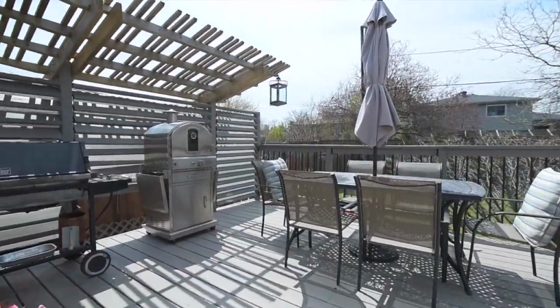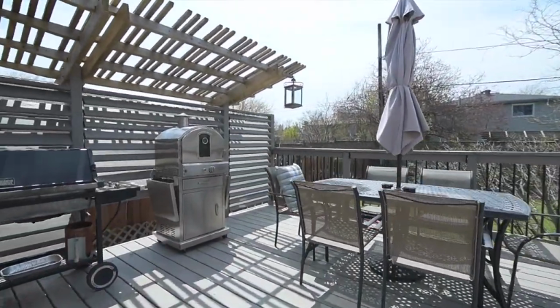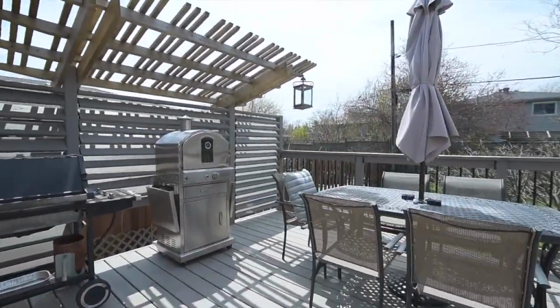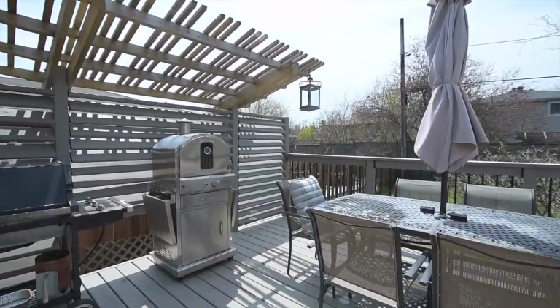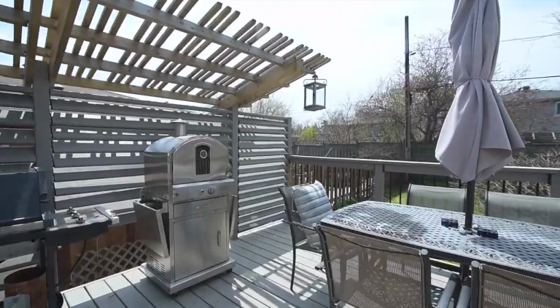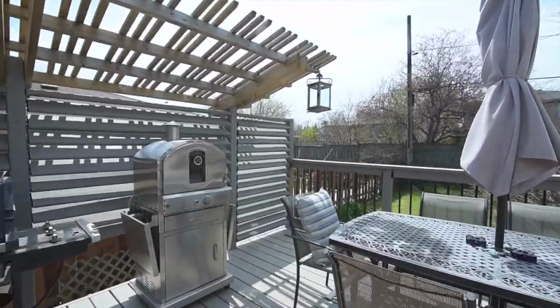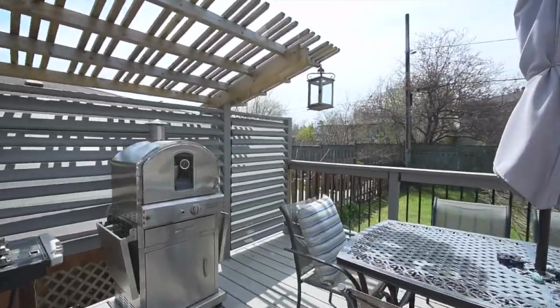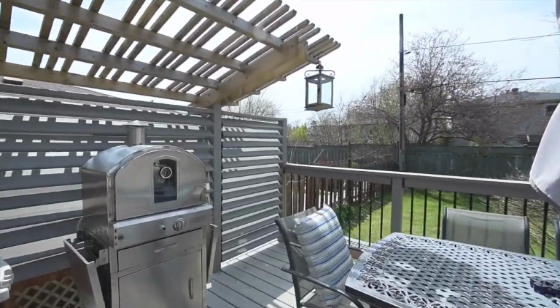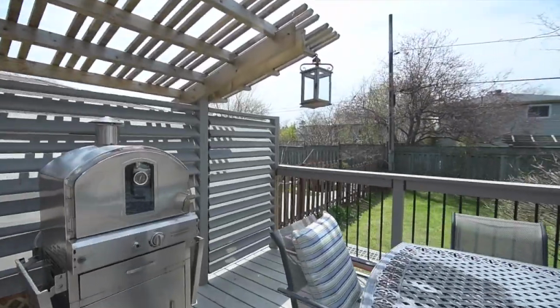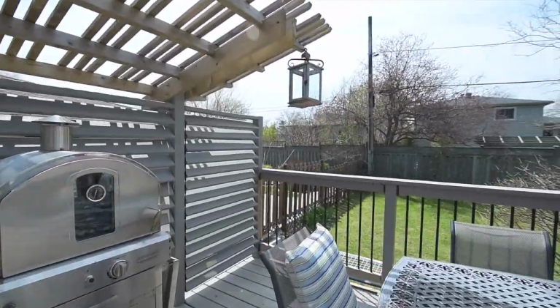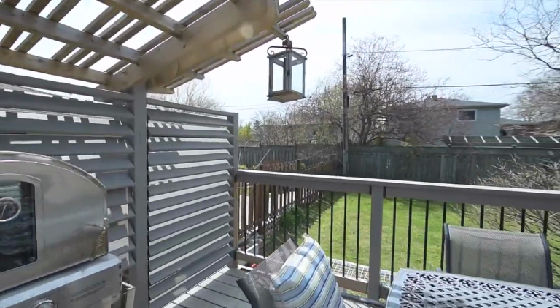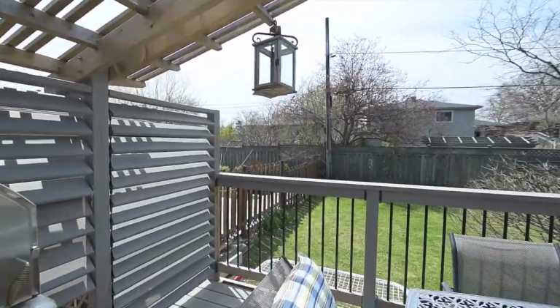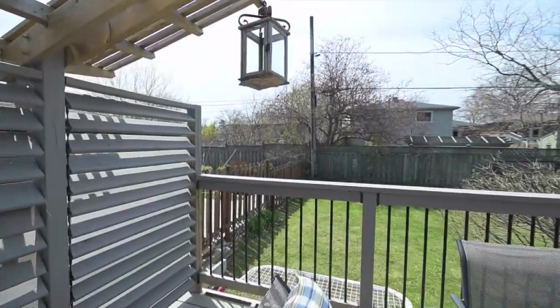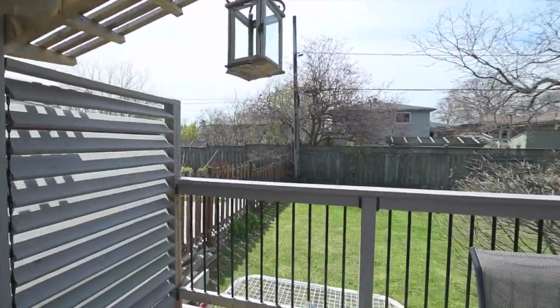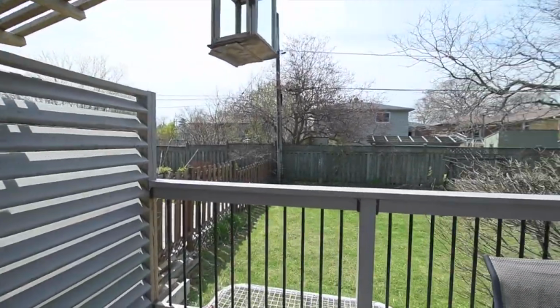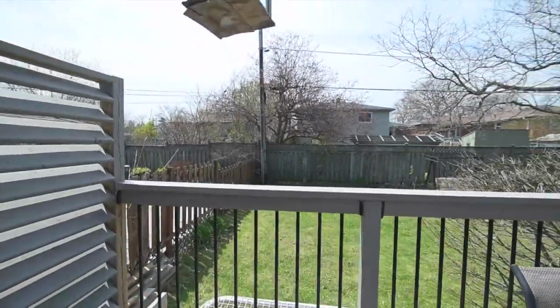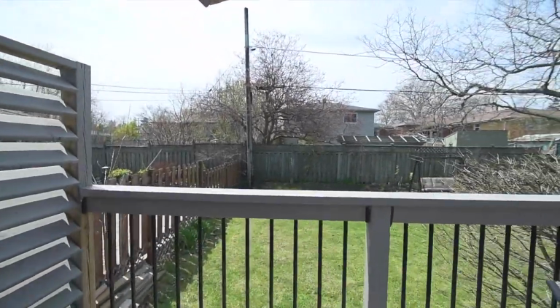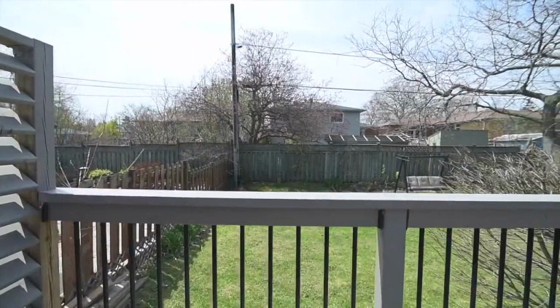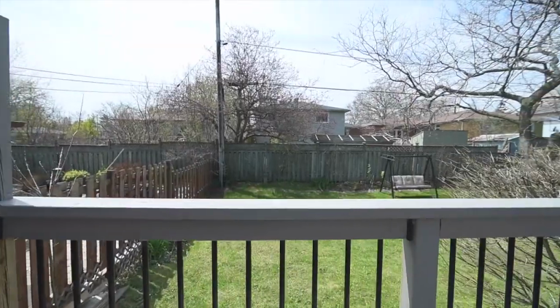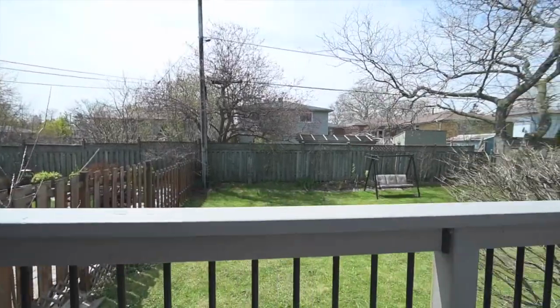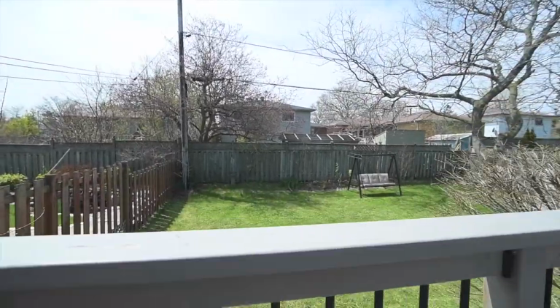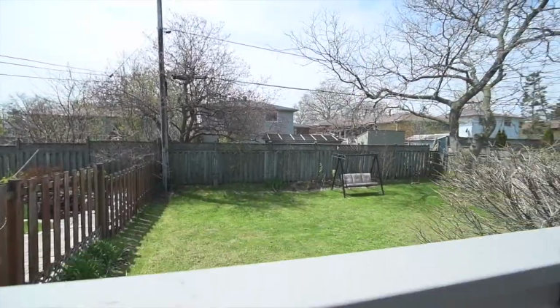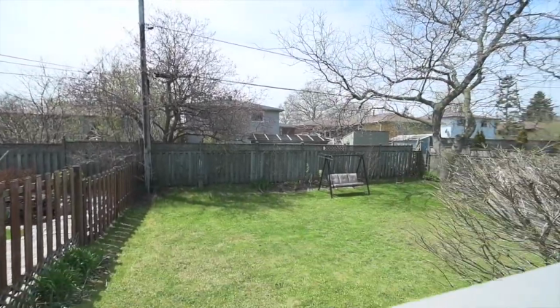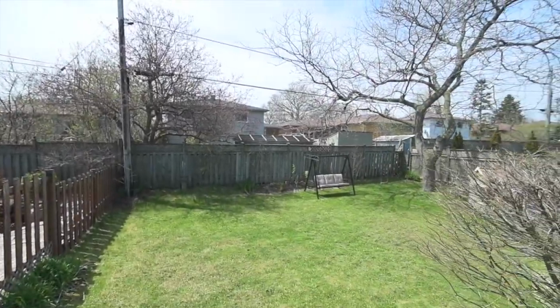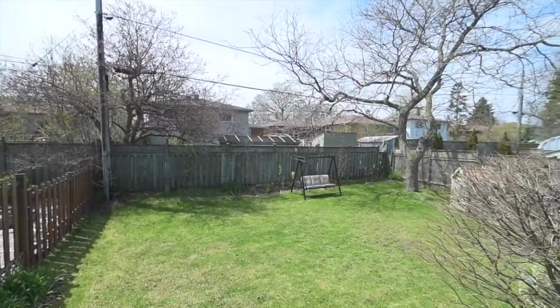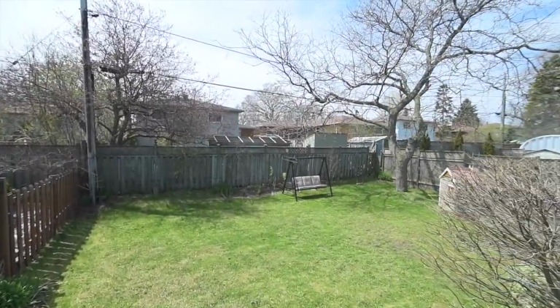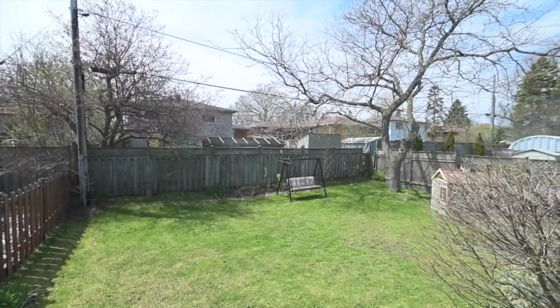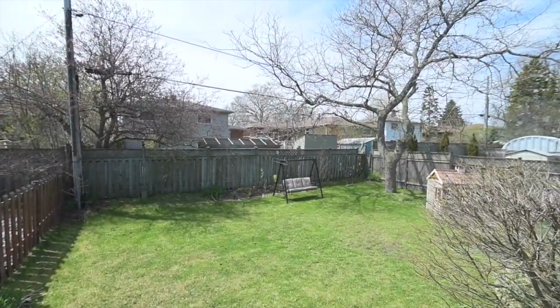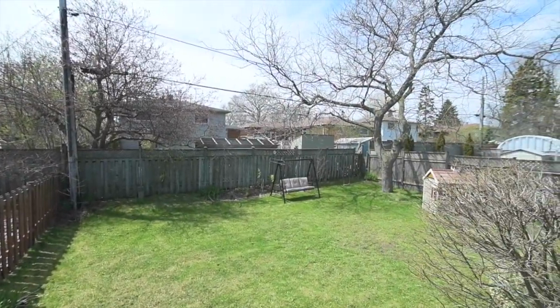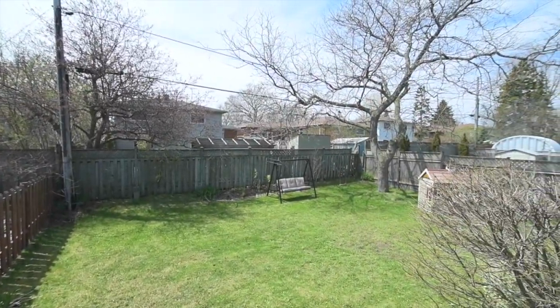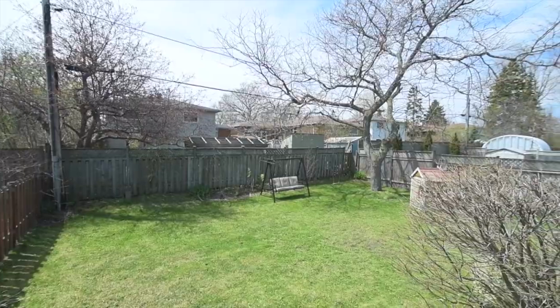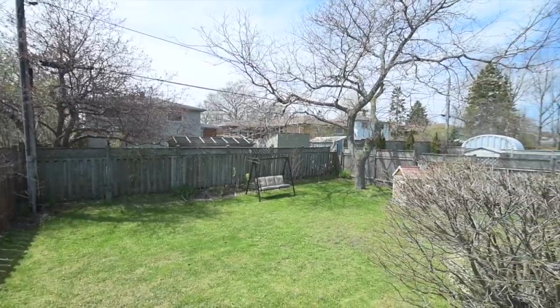The large backyard deck comes with a privacy wall, and the fenced-in yard itself offers plenty of privacy, abundant play and gardening space, with a majestic tree providing a cool shady respite during the day.